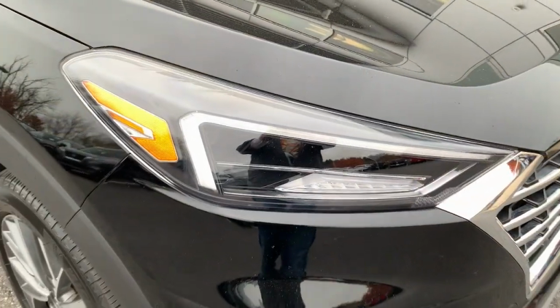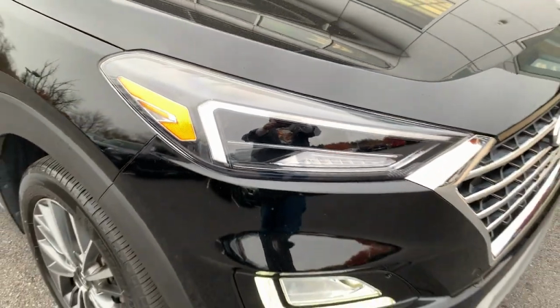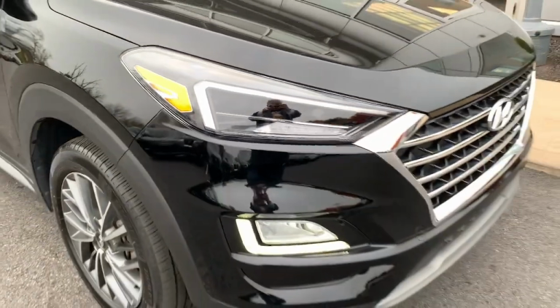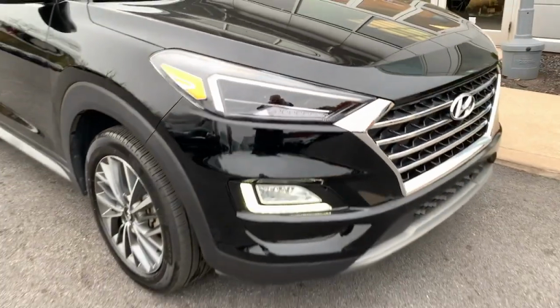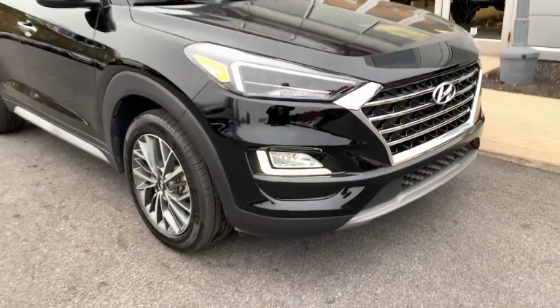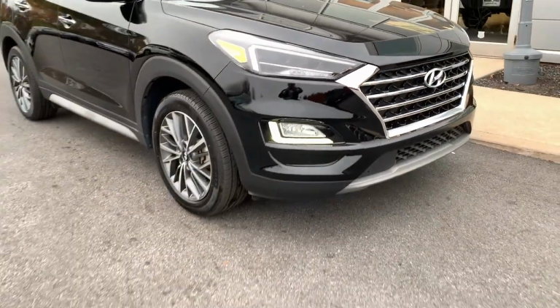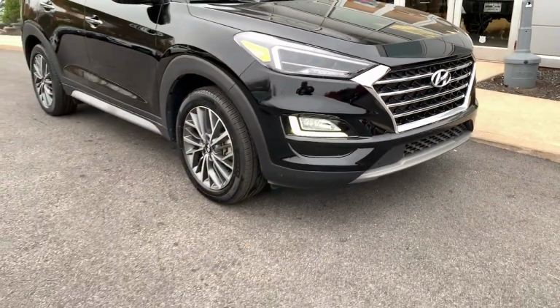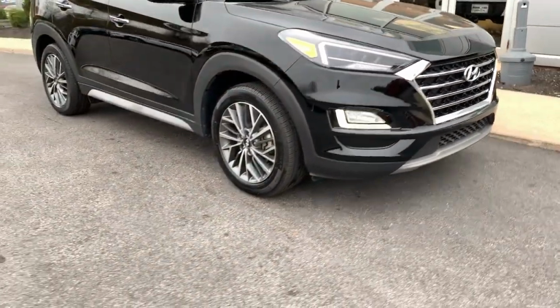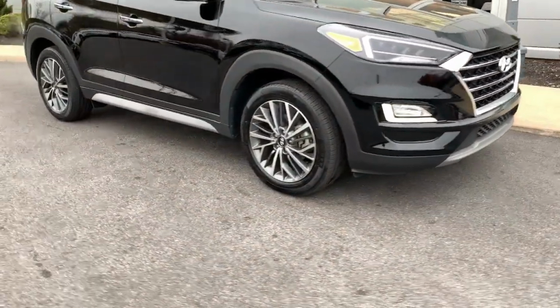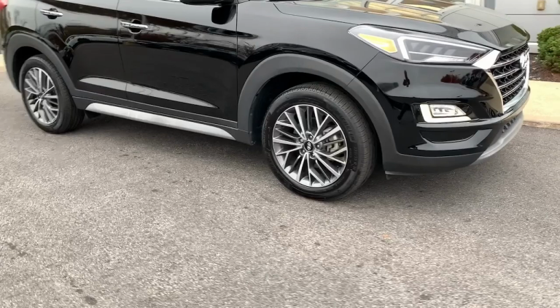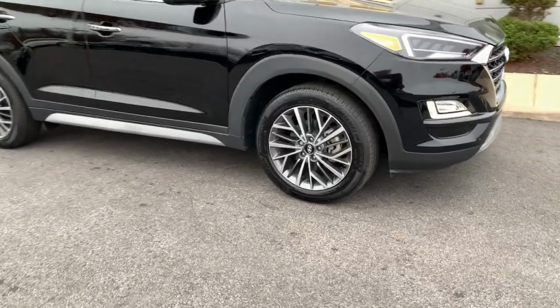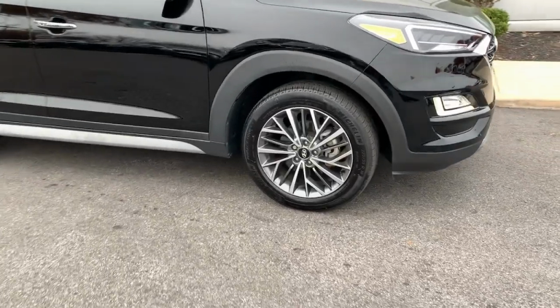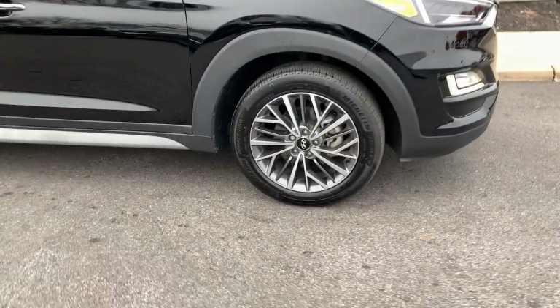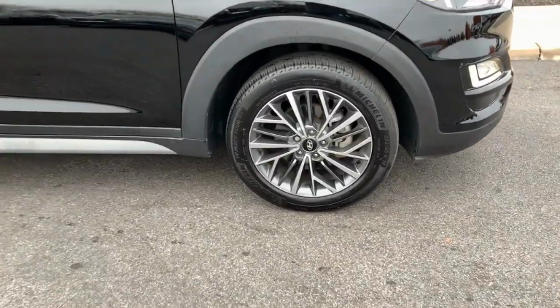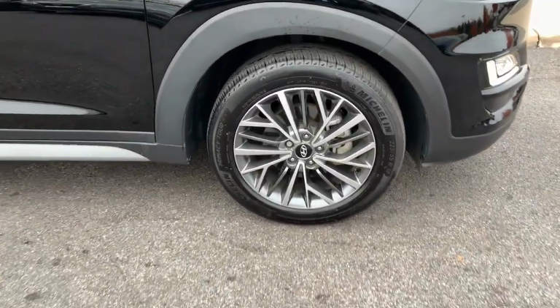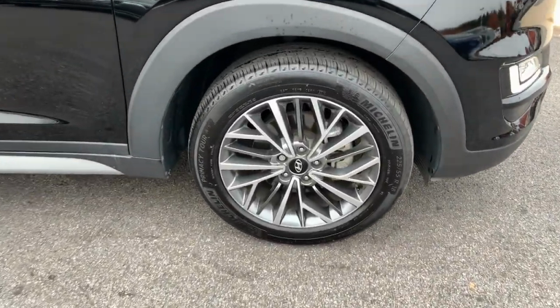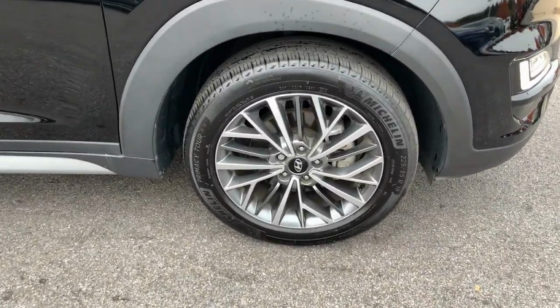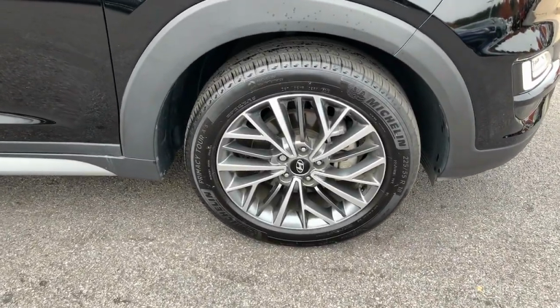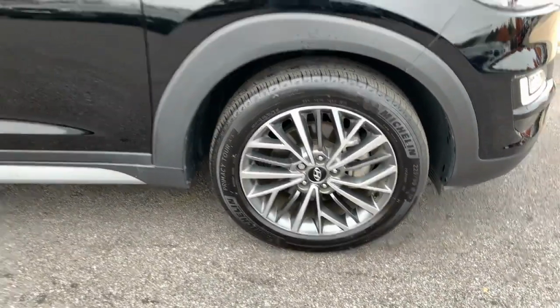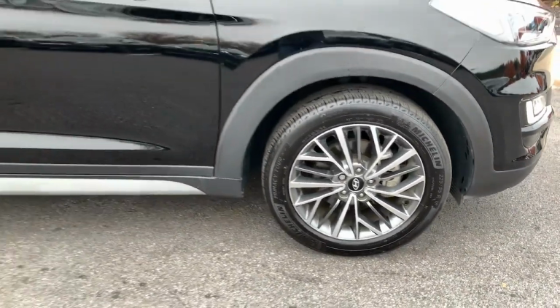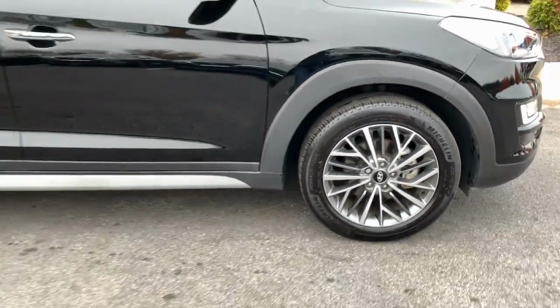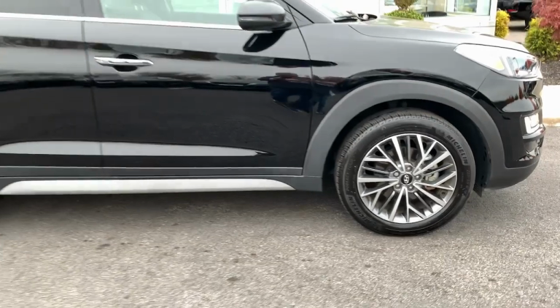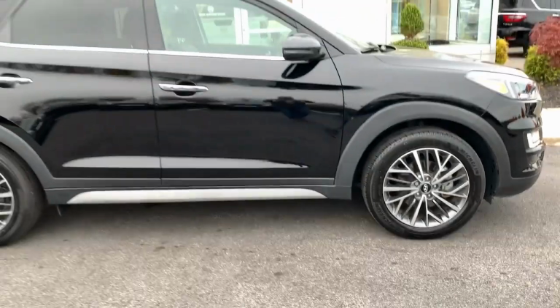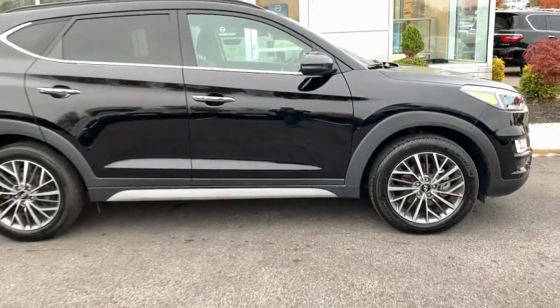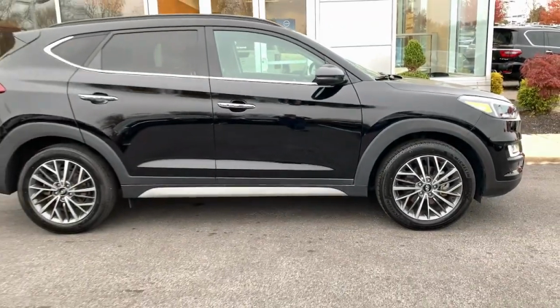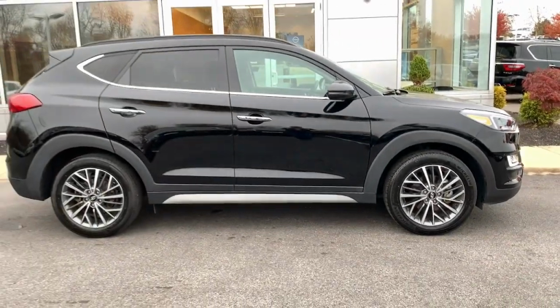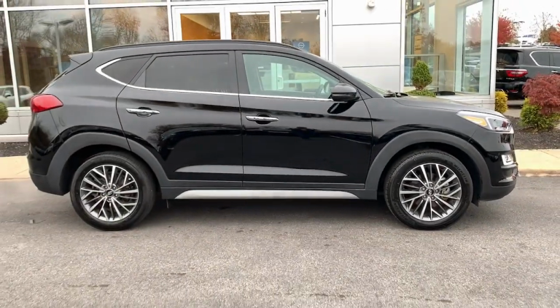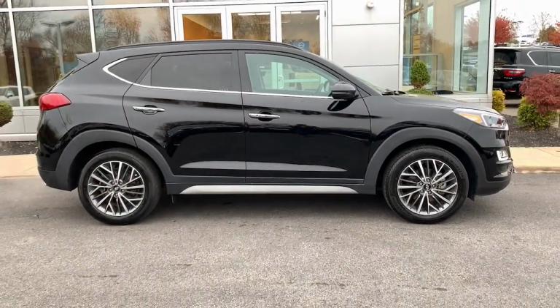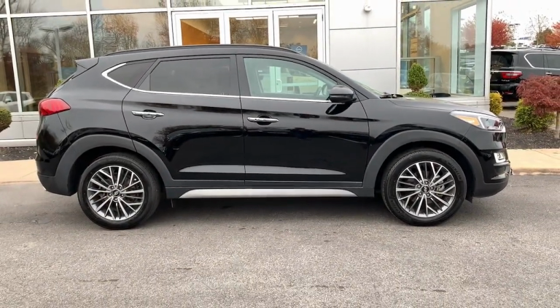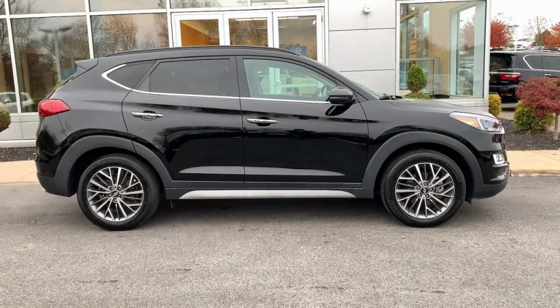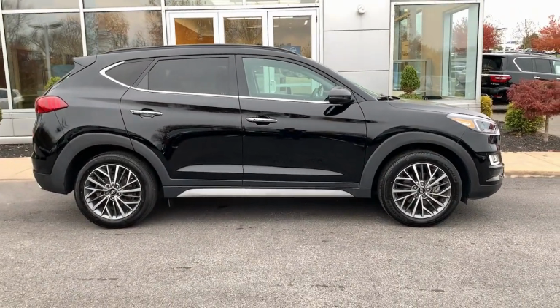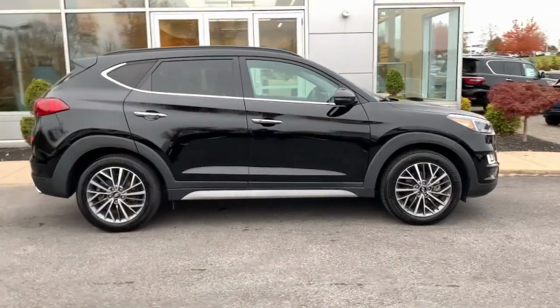Give yourself the quality and comfort you deserve with this refined Hyundai Tucson. Meticulously constructed, smooth riding, and equipped with standard driver assist safety features, this compact crossover has what you need to get the most out of every drive.